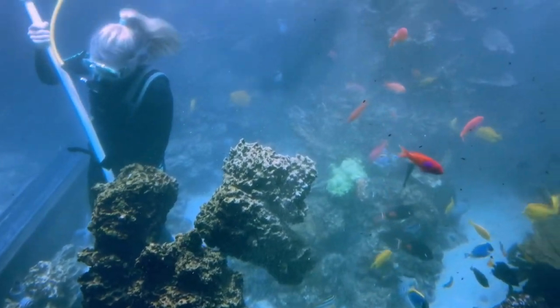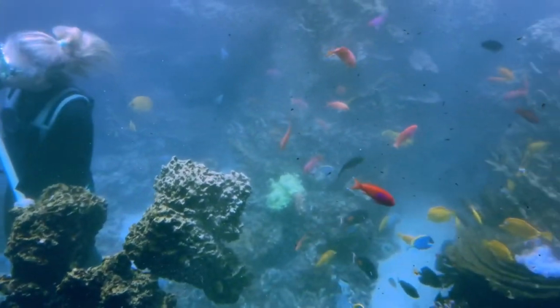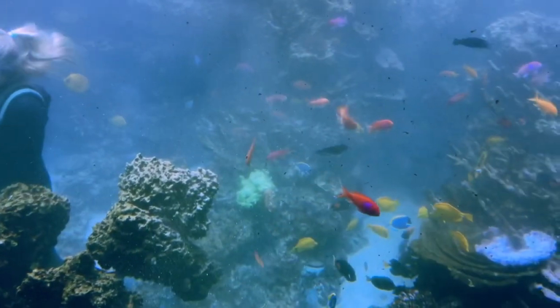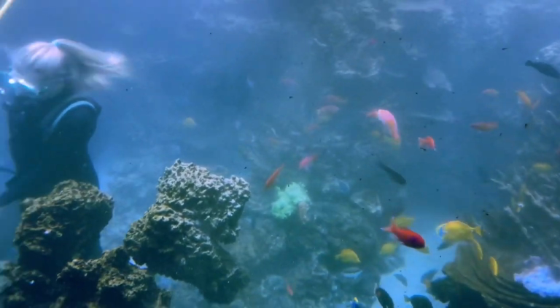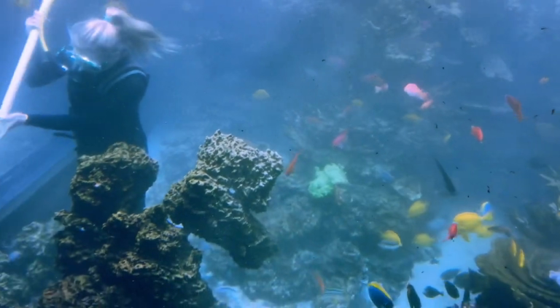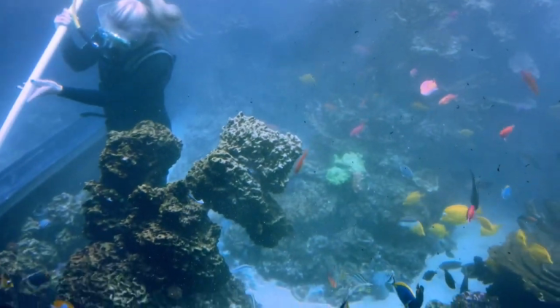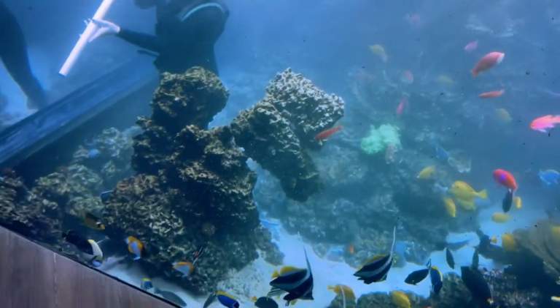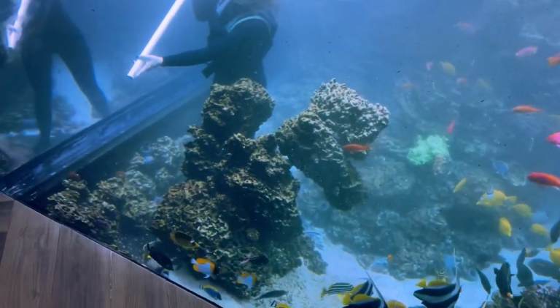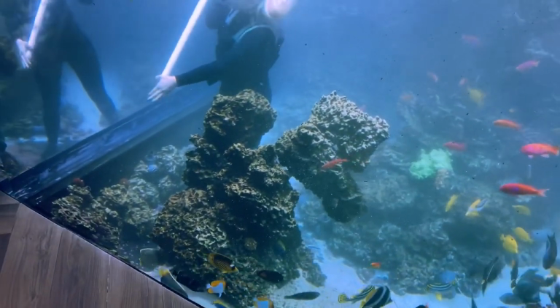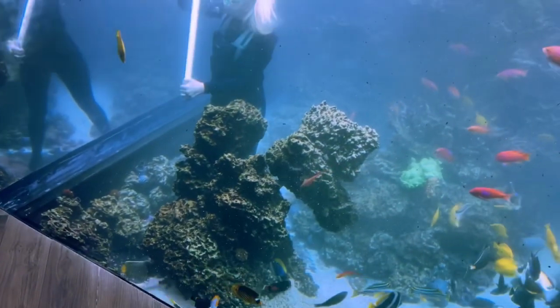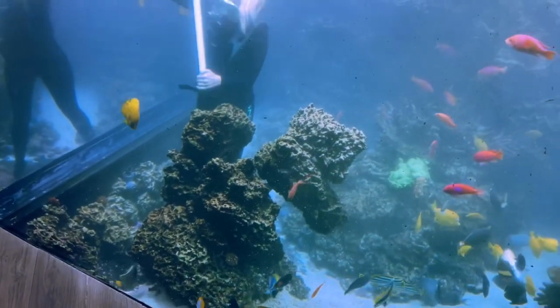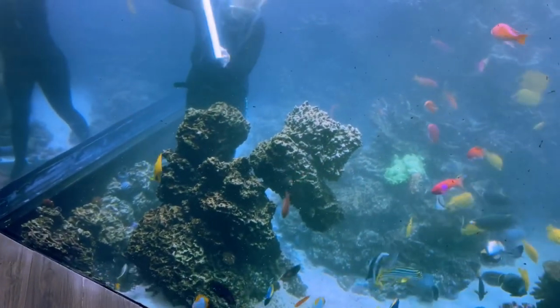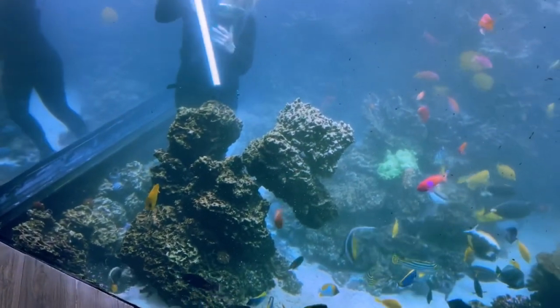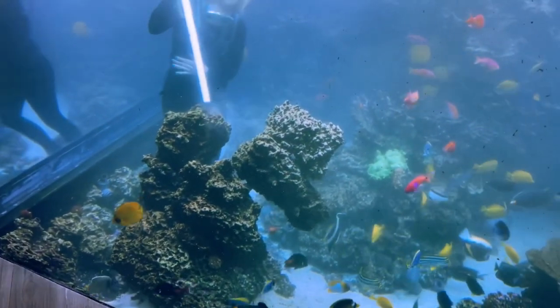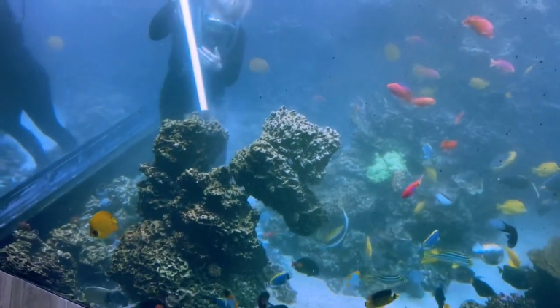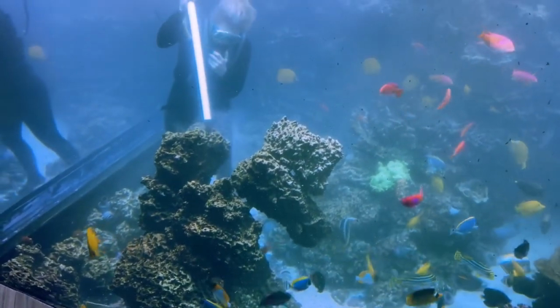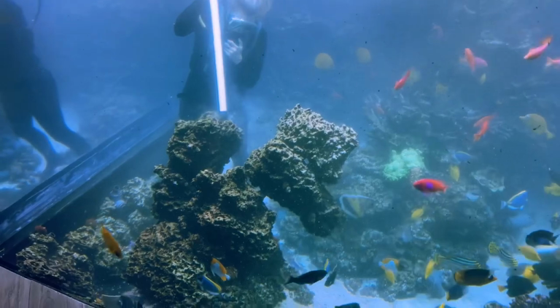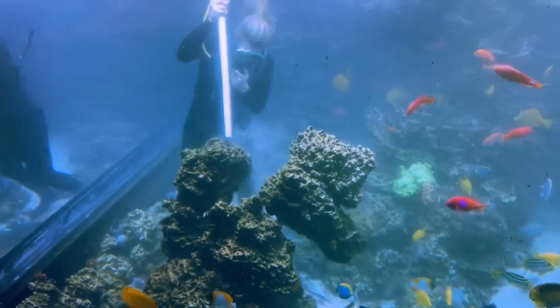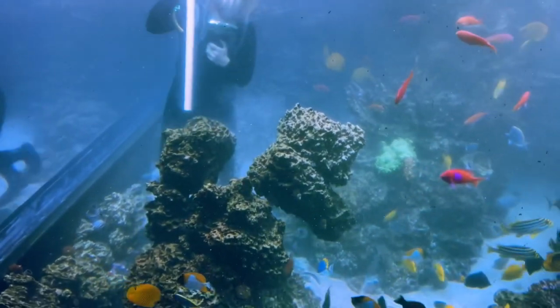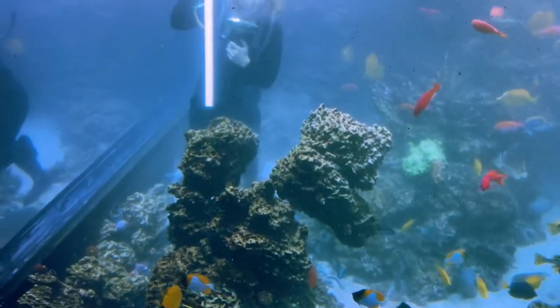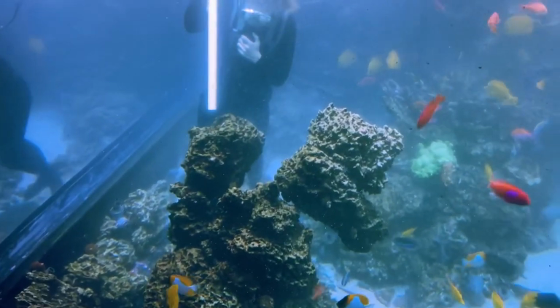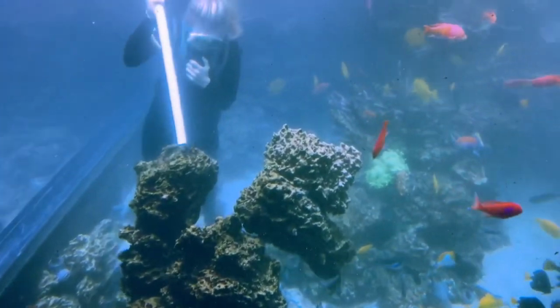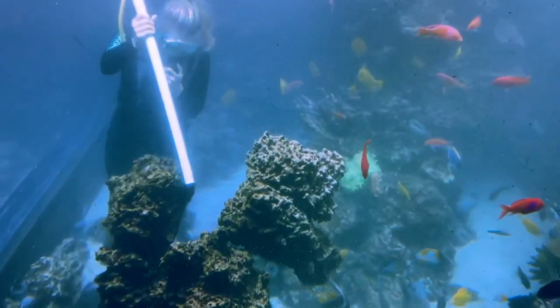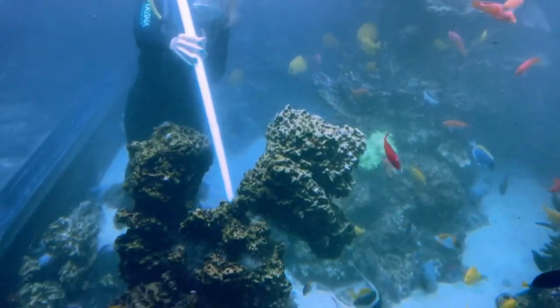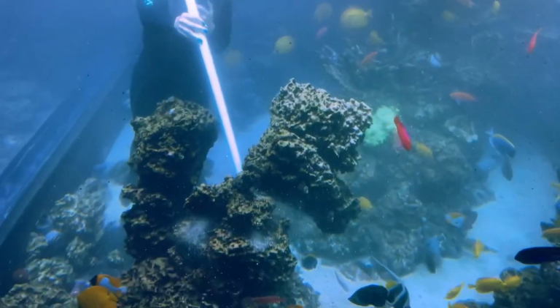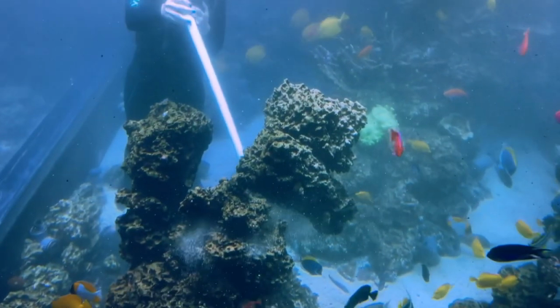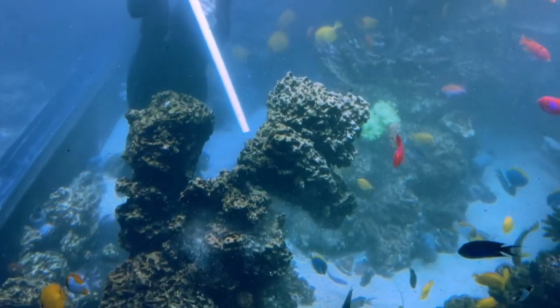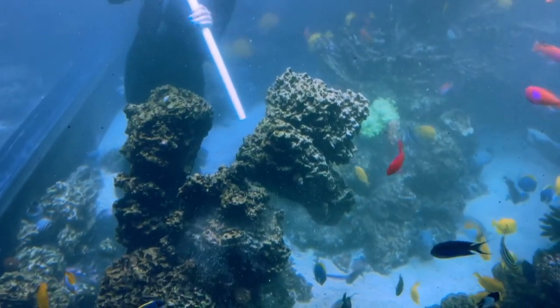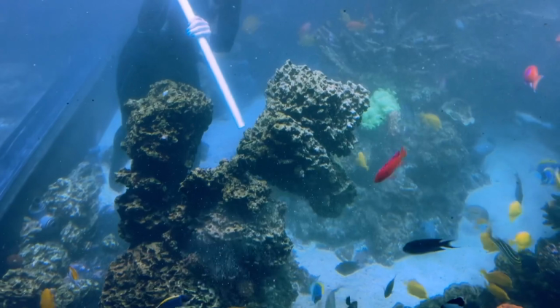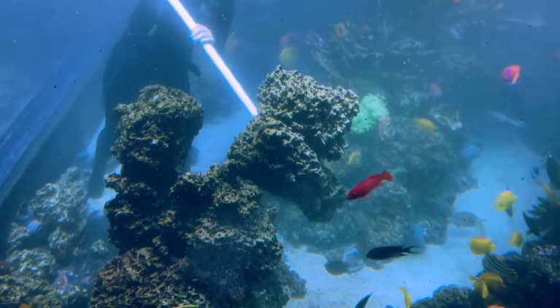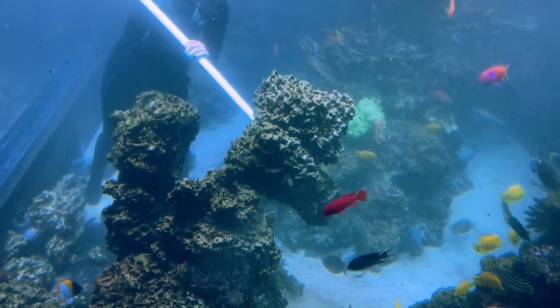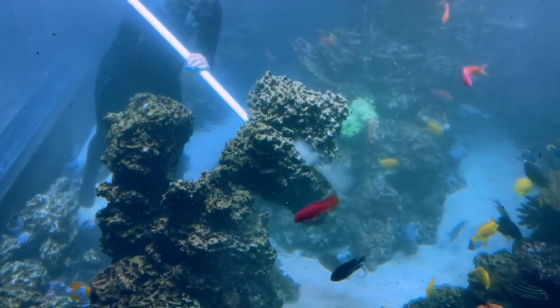We actually changed the pleated filter cartridges yesterday and last night, and this morning we're going to do a backwash of the sand filter to get all this stuff out of here.